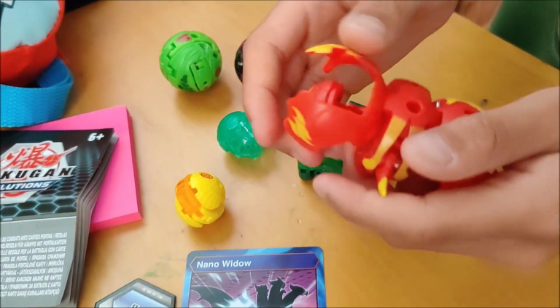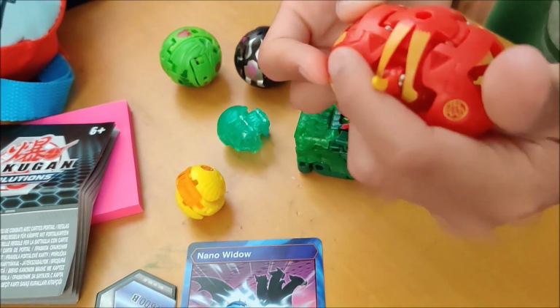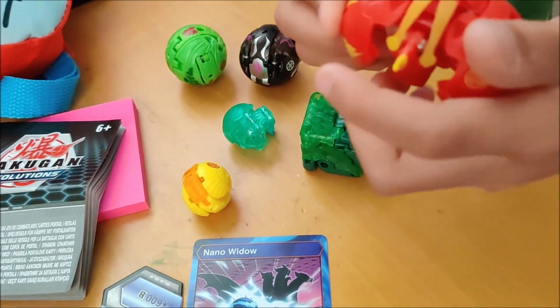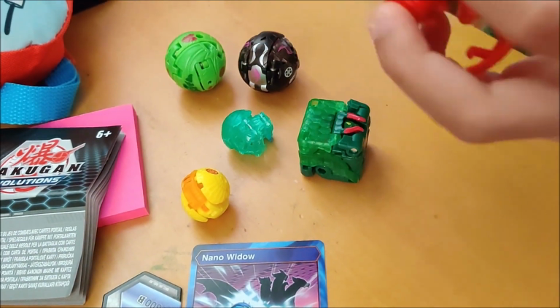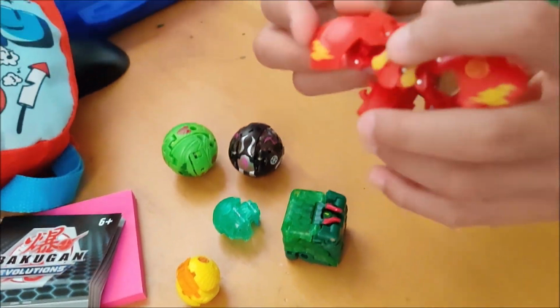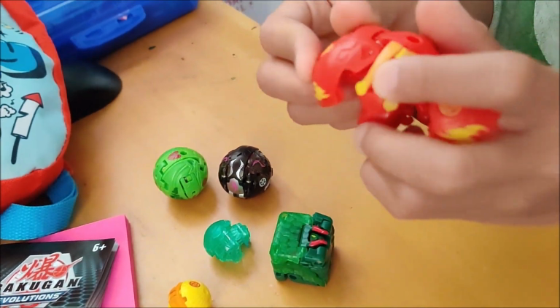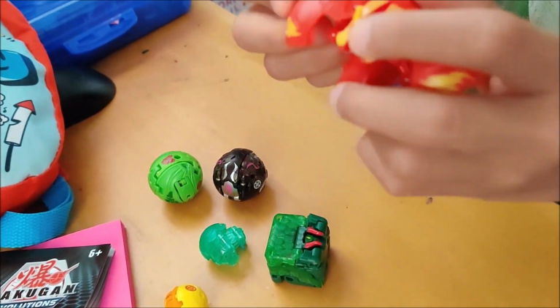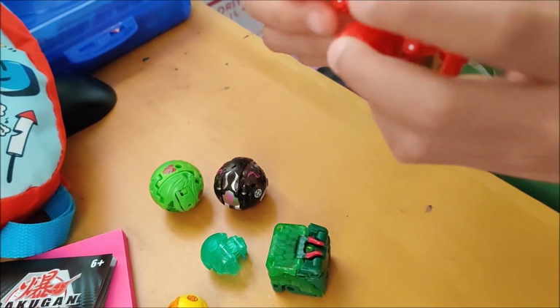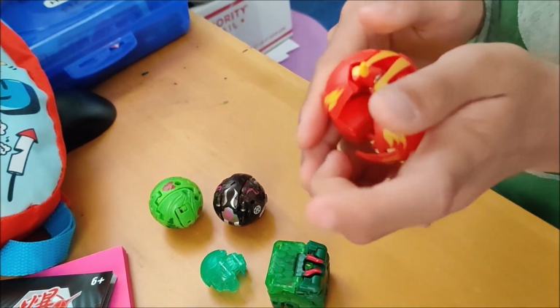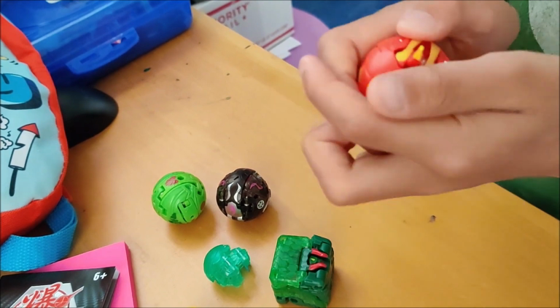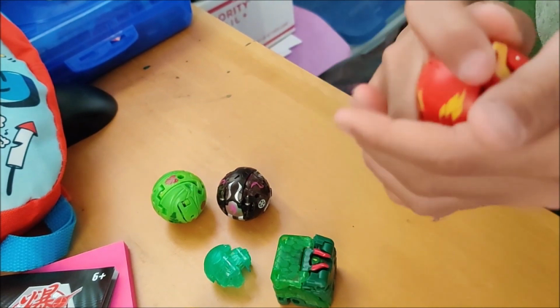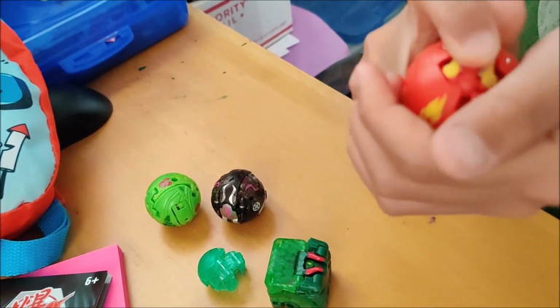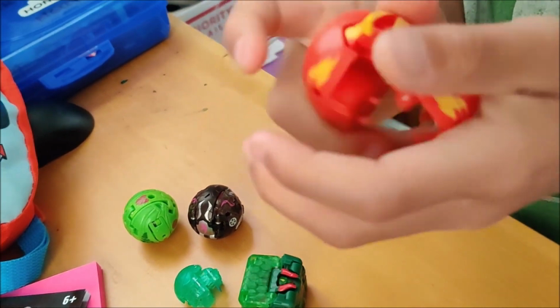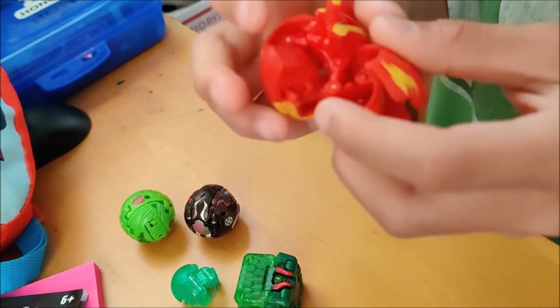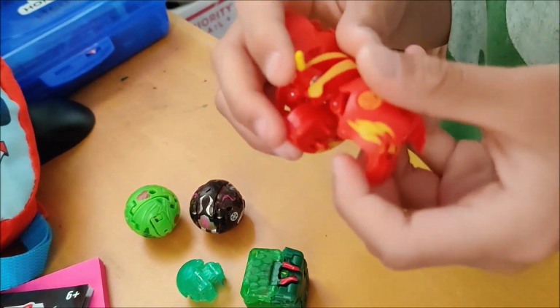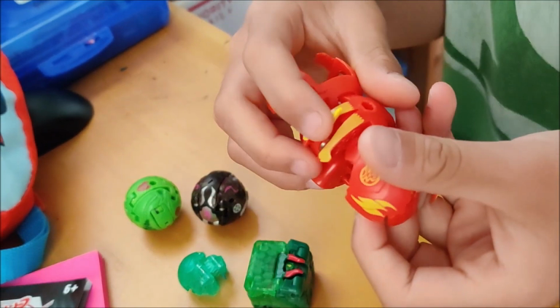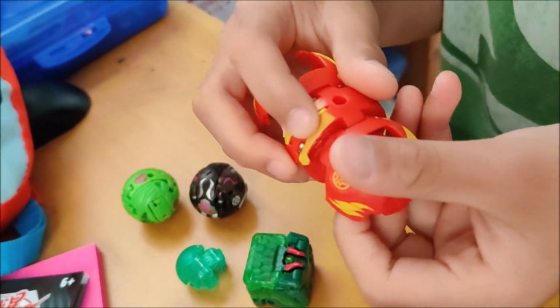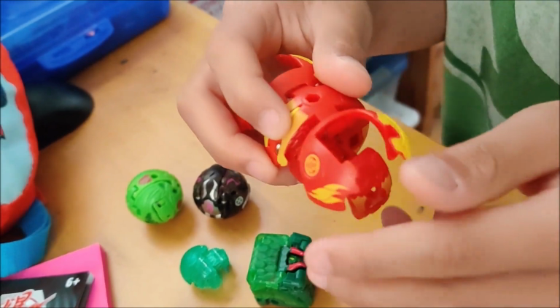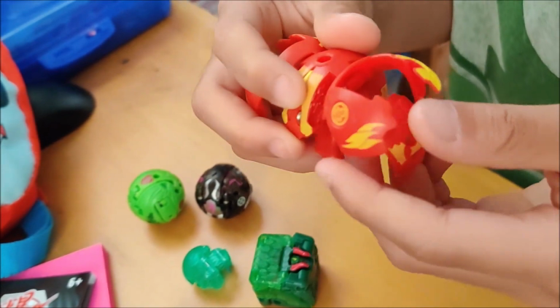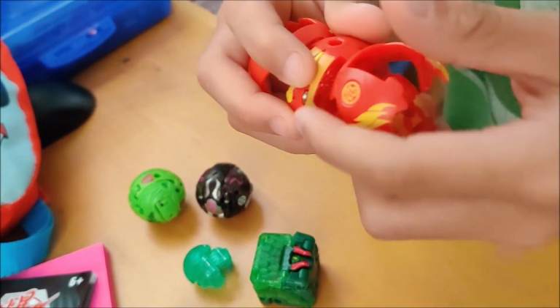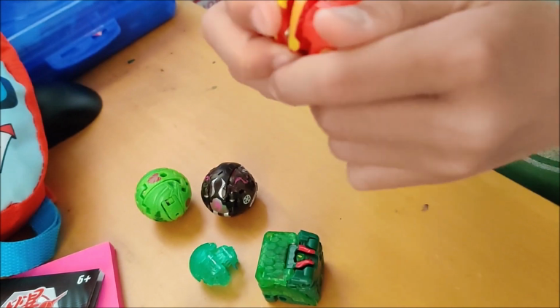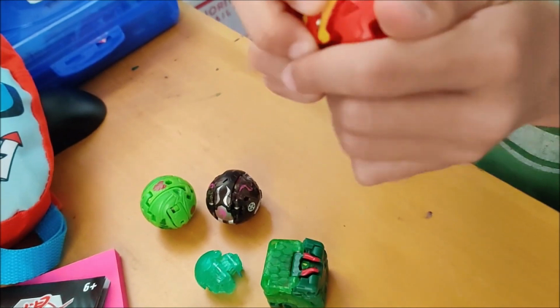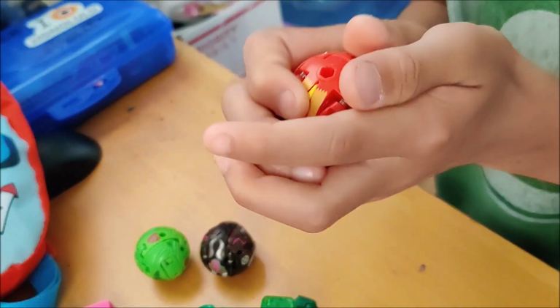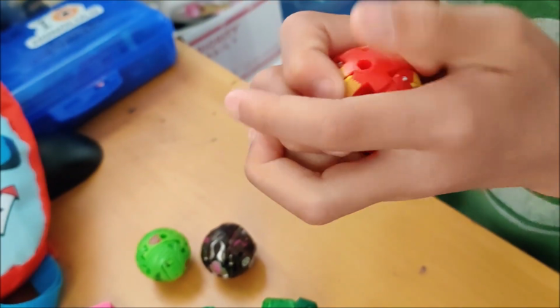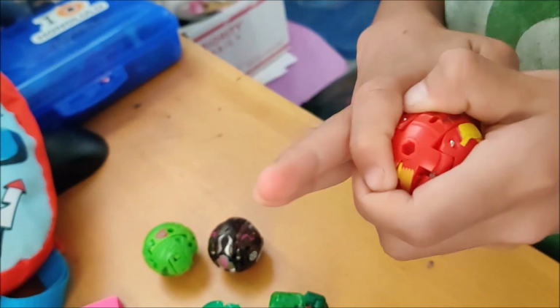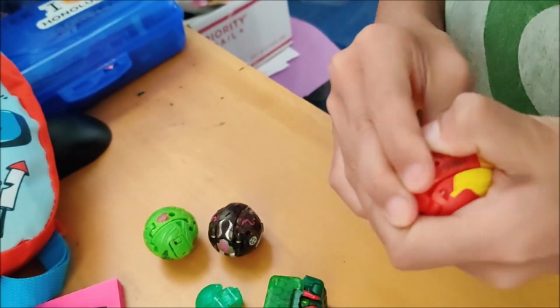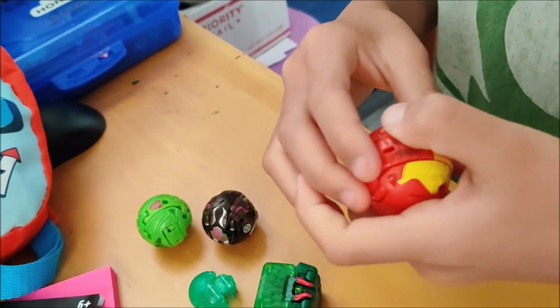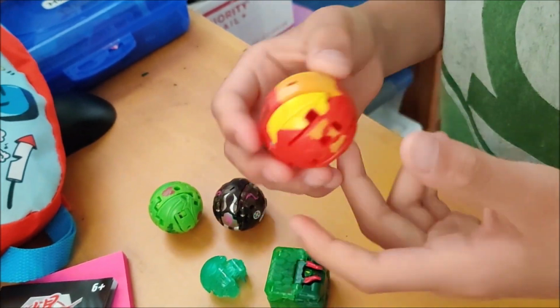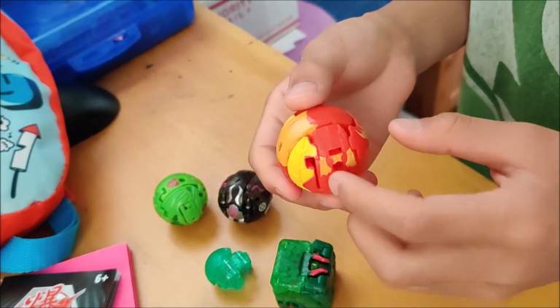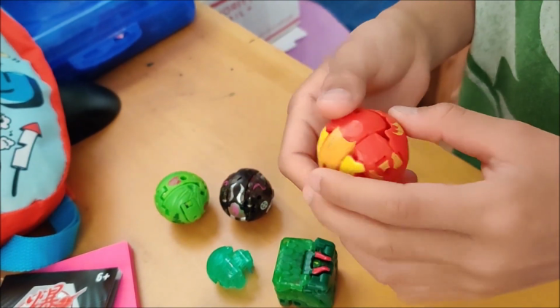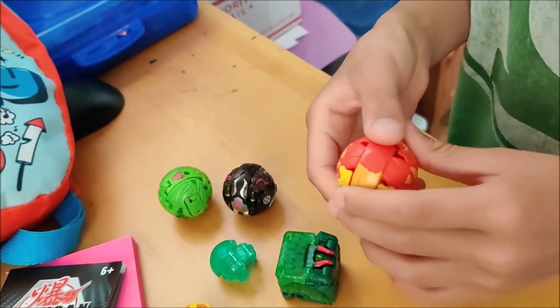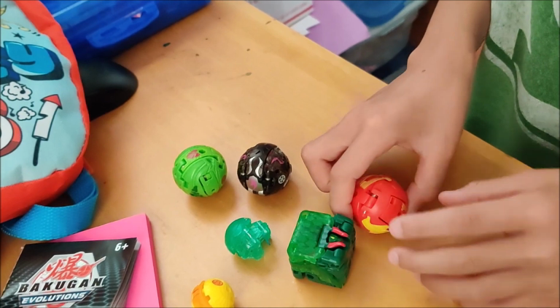This one is kind of hard to do. You can't do the tail last — the tail won't go inside. So you have to put the tail in first and then do the rest of the steps. Make sure it snaps in, or it won't go.